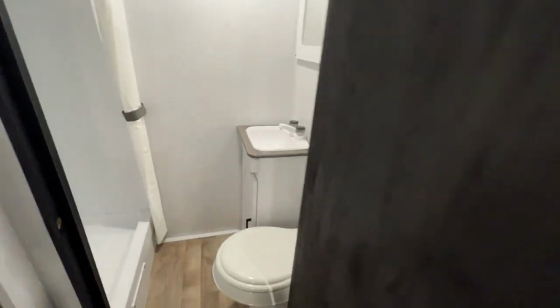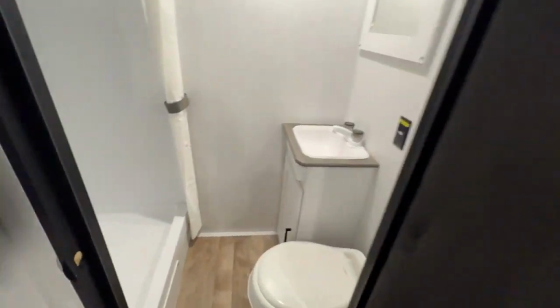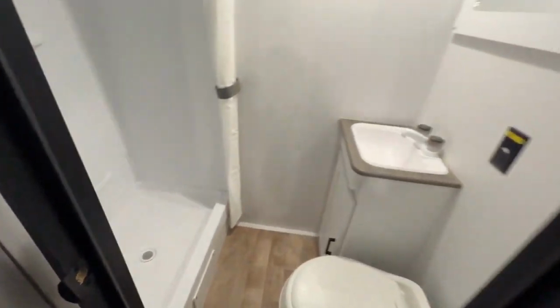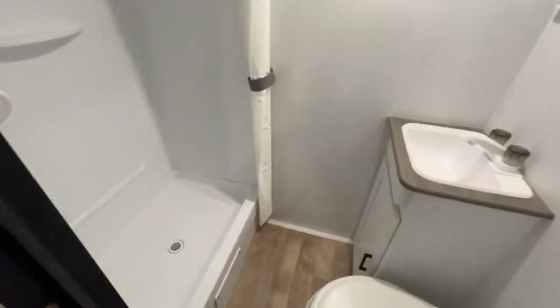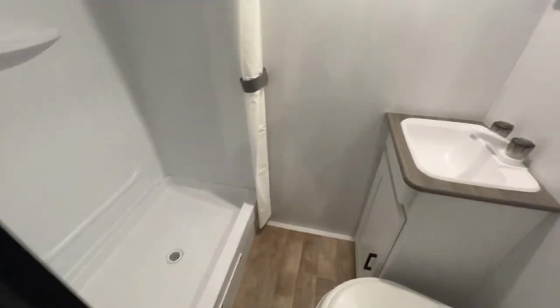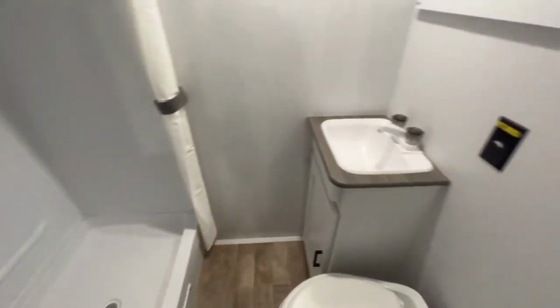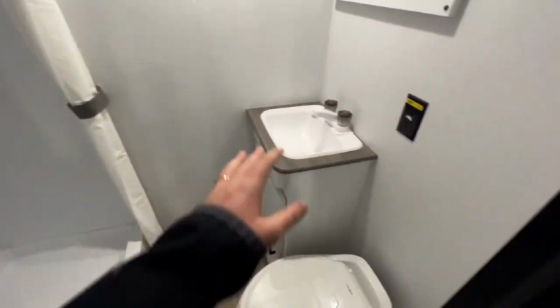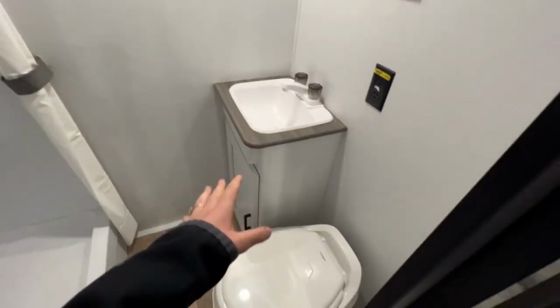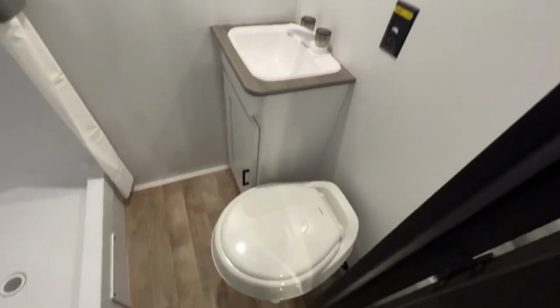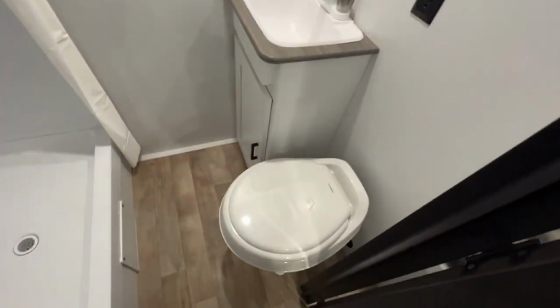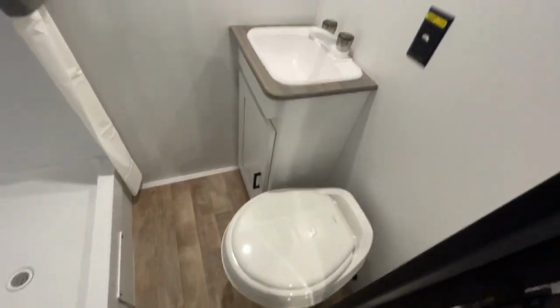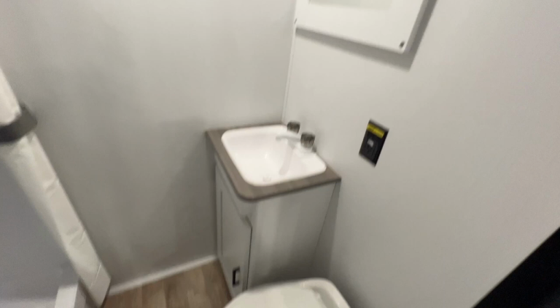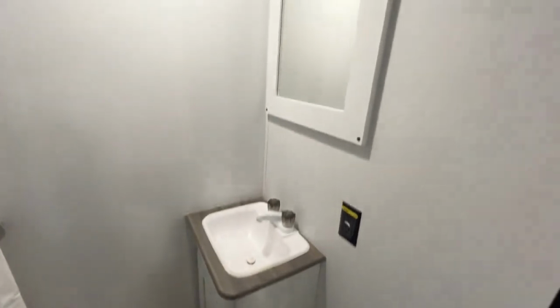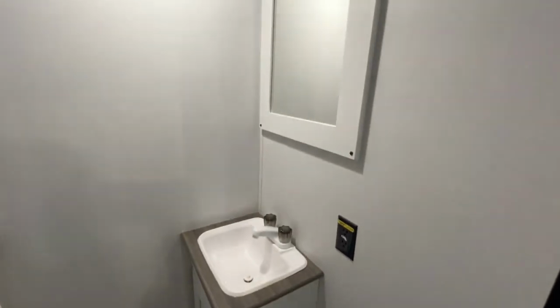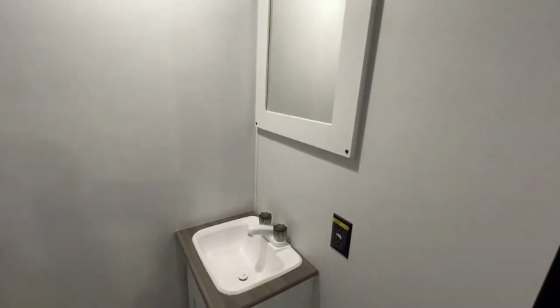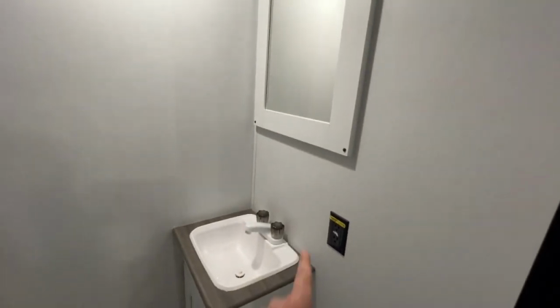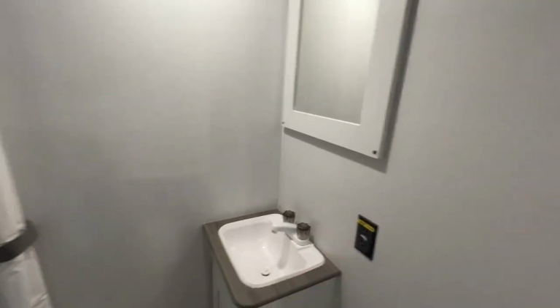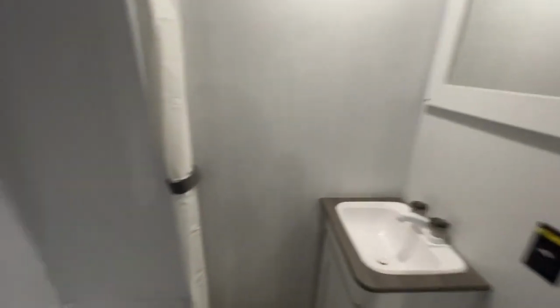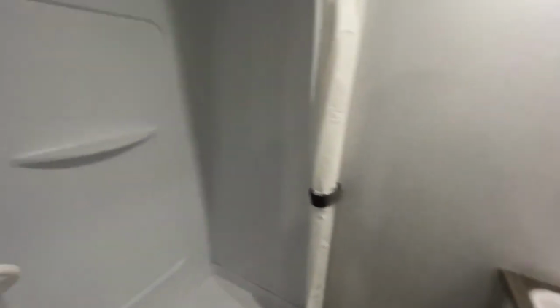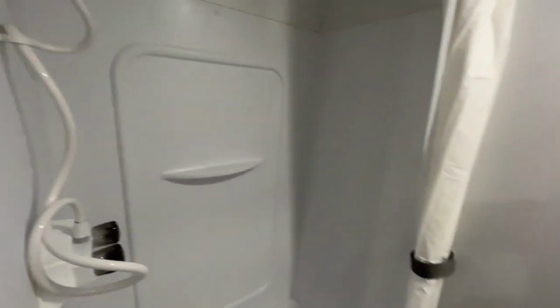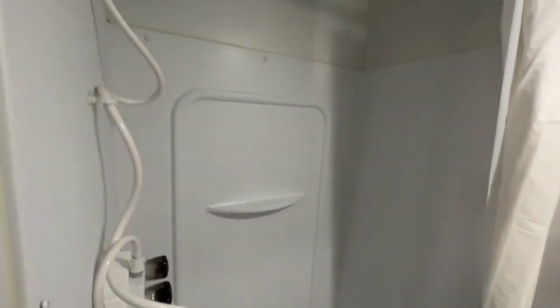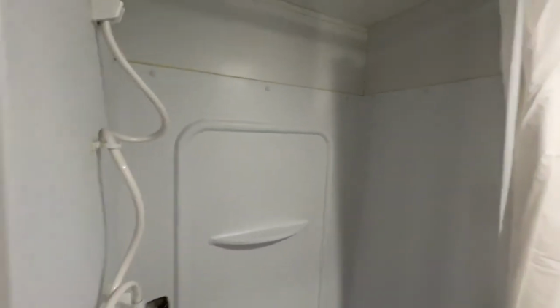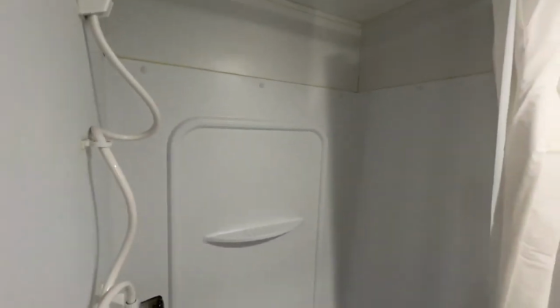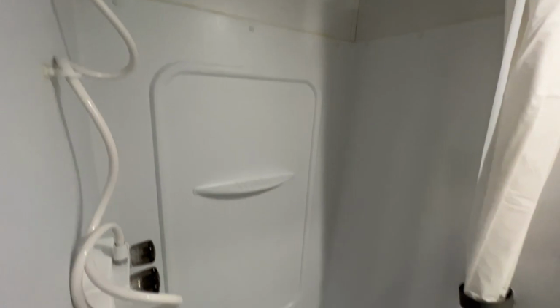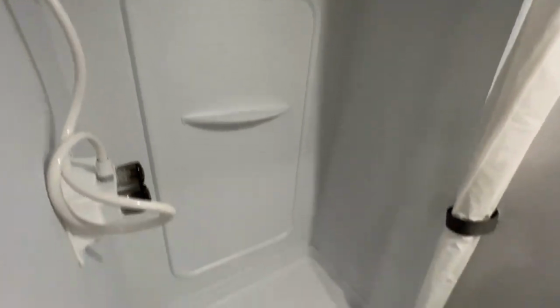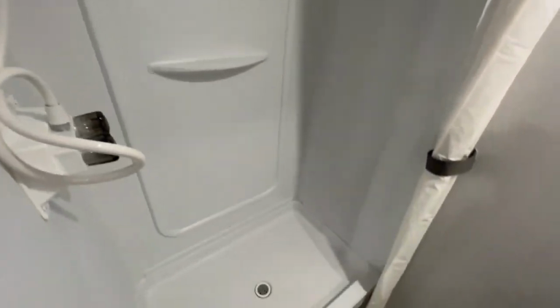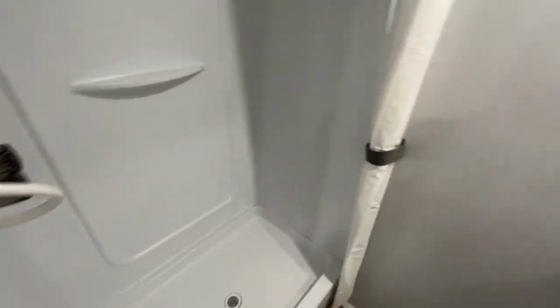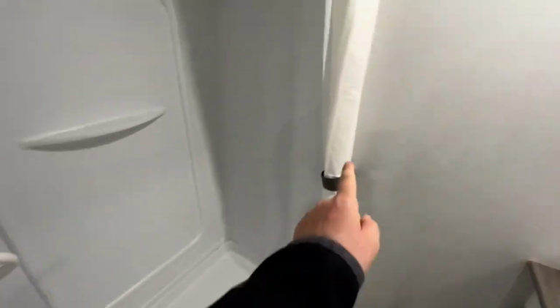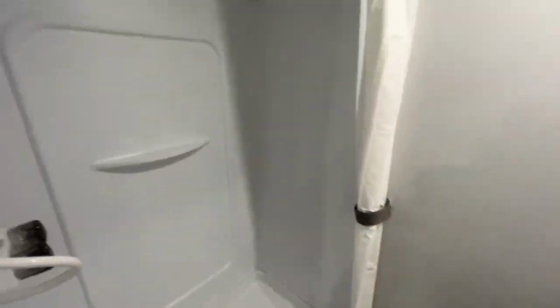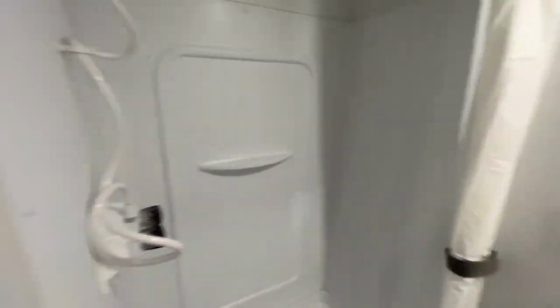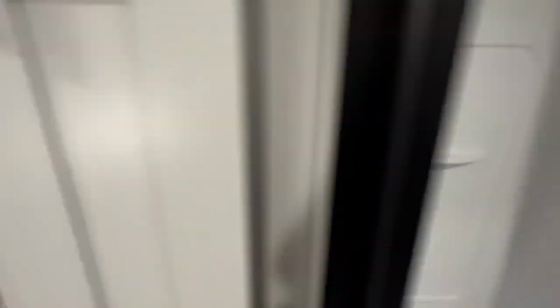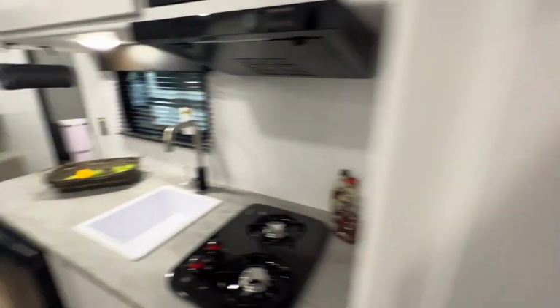All the way at the back is a pretty spacious bathroom. You've got your sink with storage below, a foot flush toilet, an accent mirror to get ready, even some power, and a stand-up shower. You can put your own shower curtain and personalize it yourself.